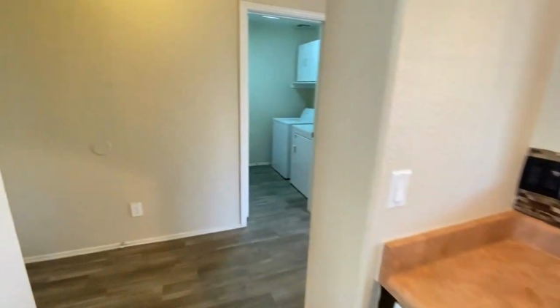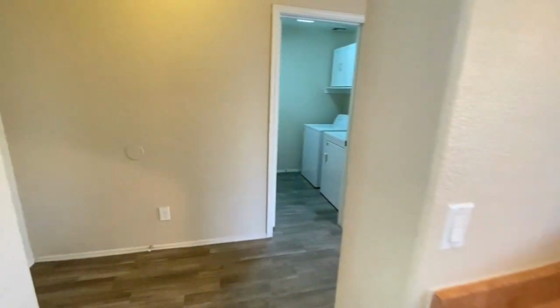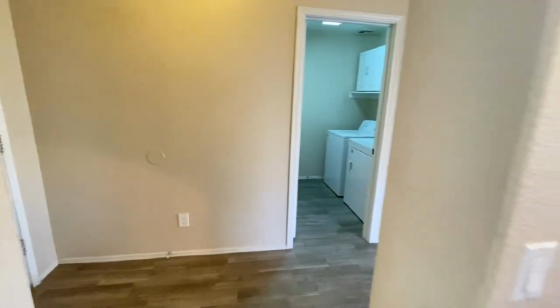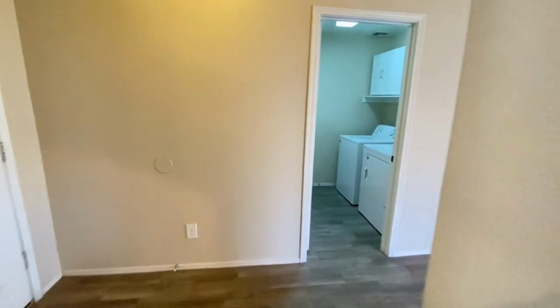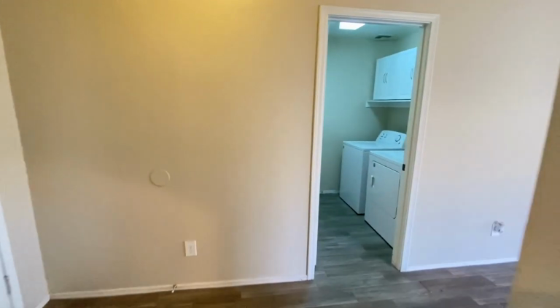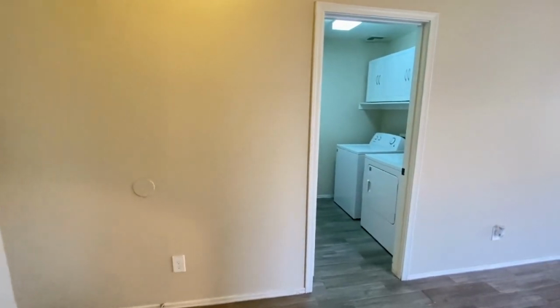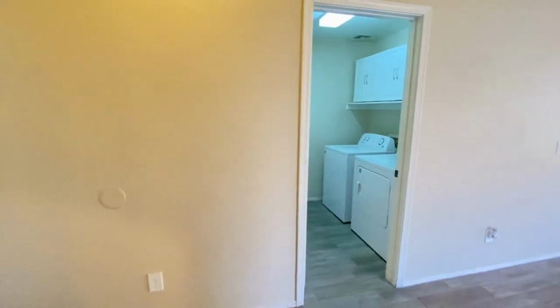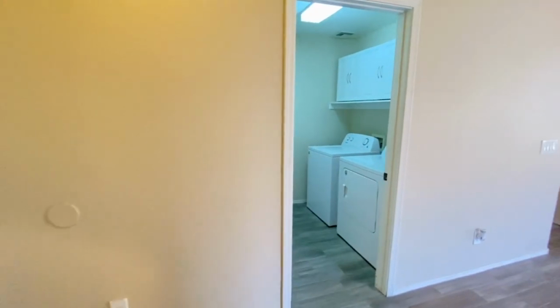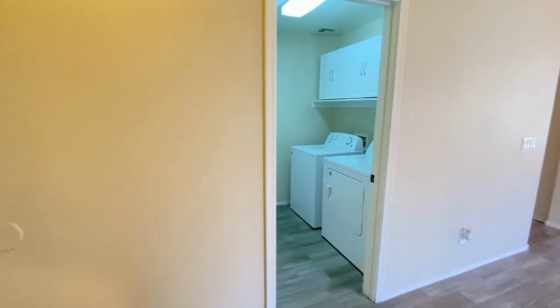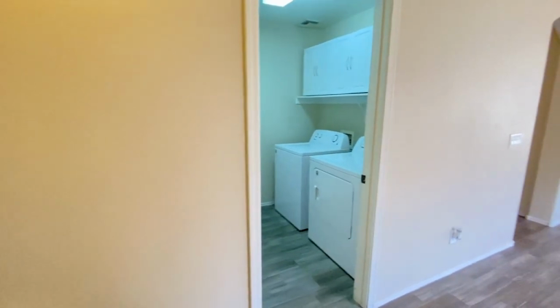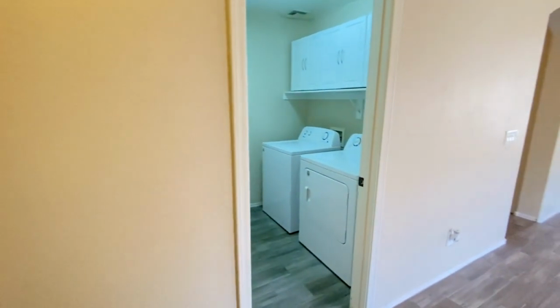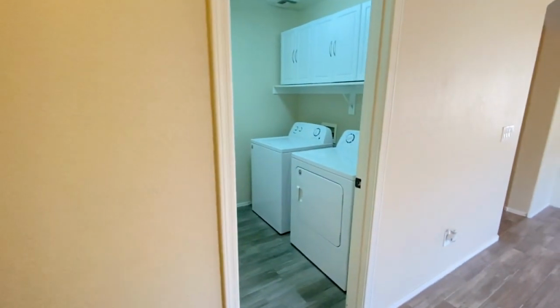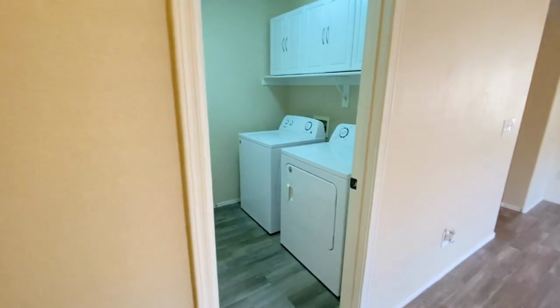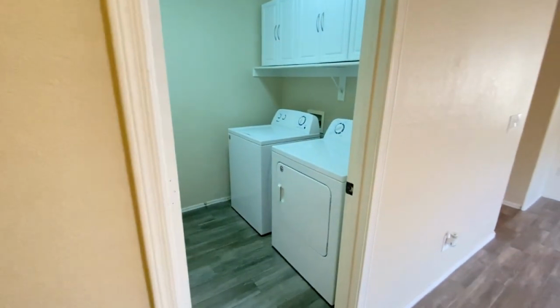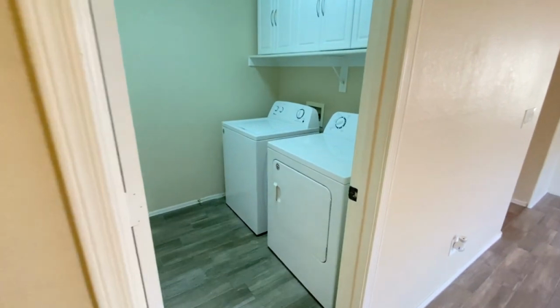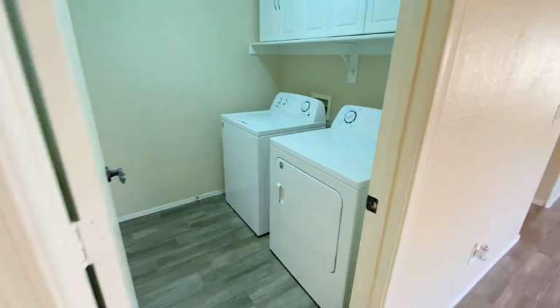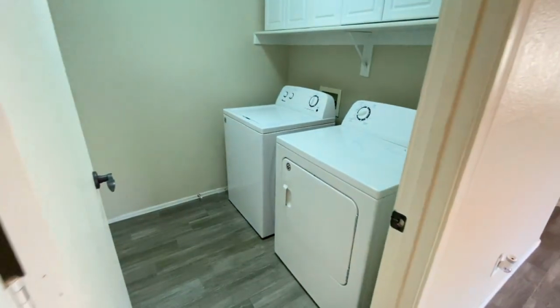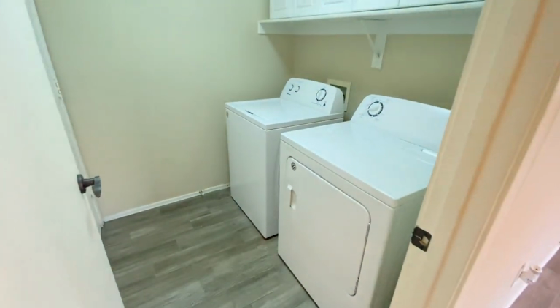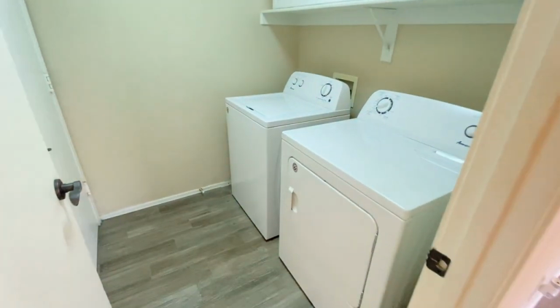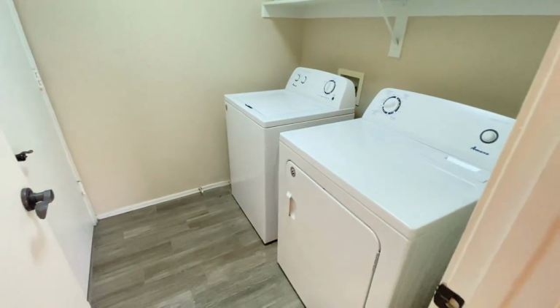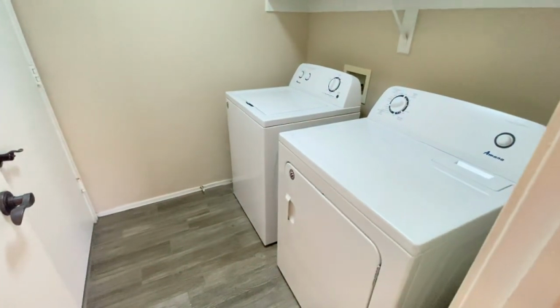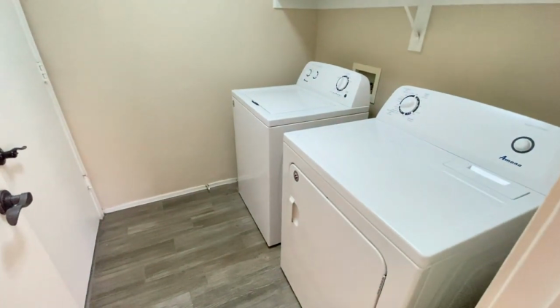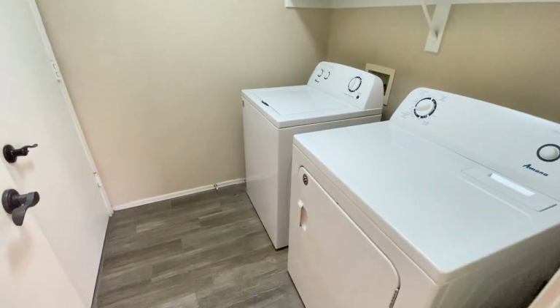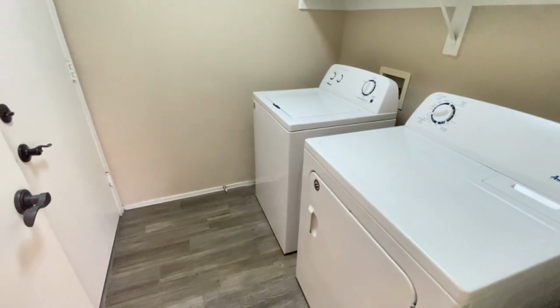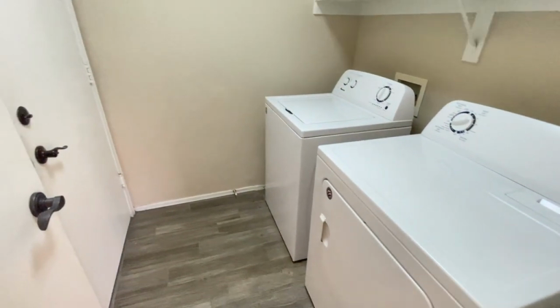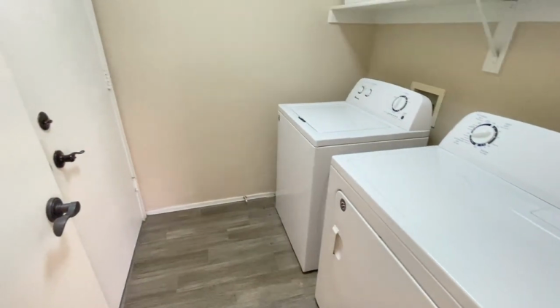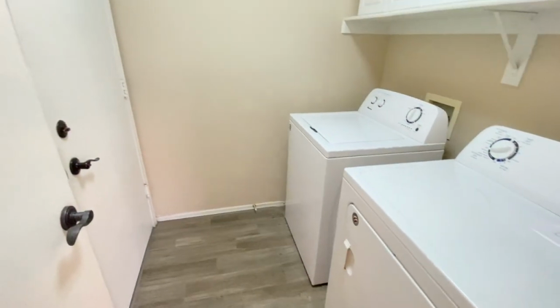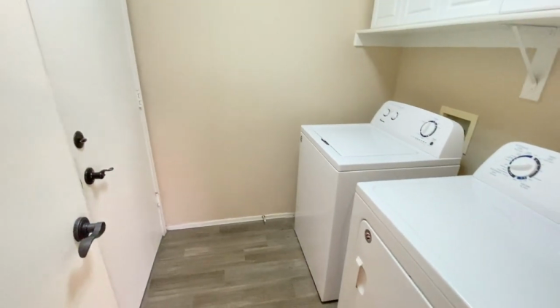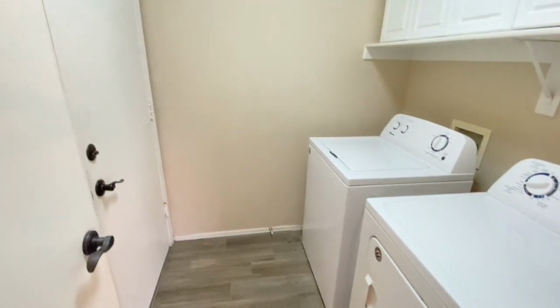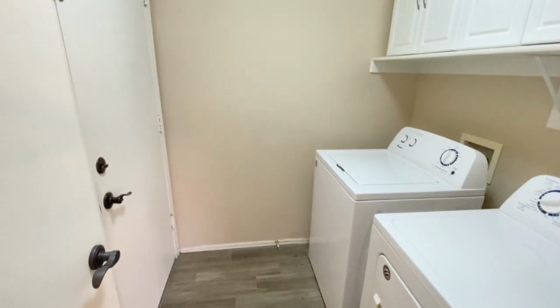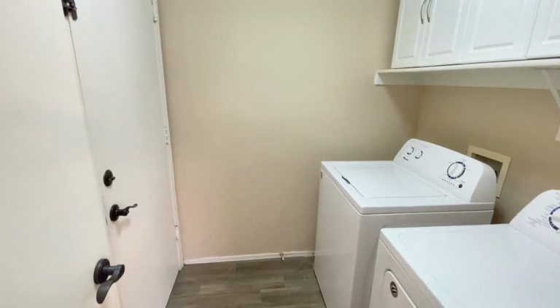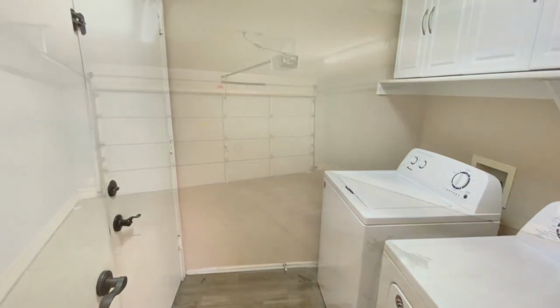Back into the entryway and across the hall, we'll show you the laundry room with the washer and dryer. Take a look at the two-car garage.